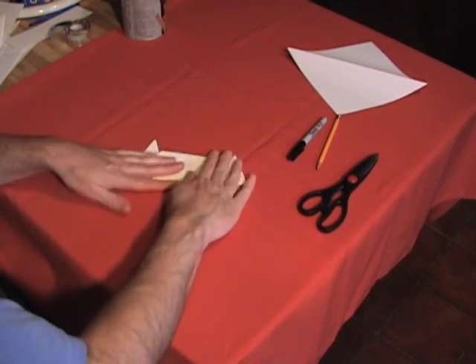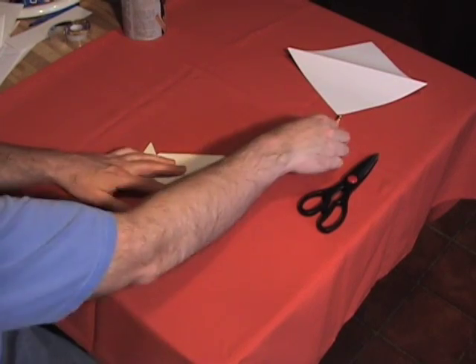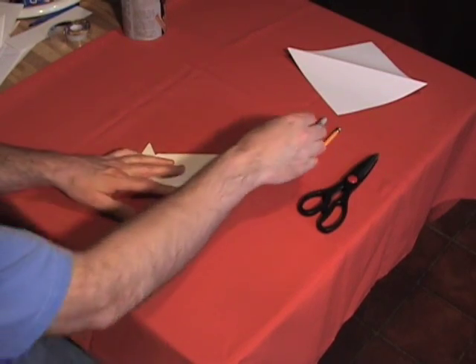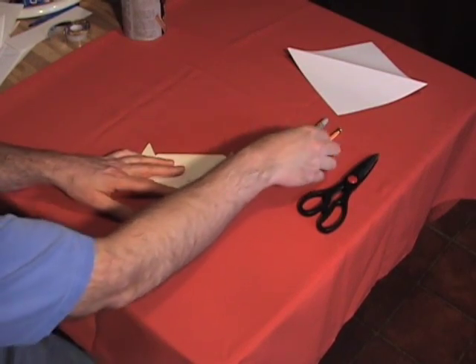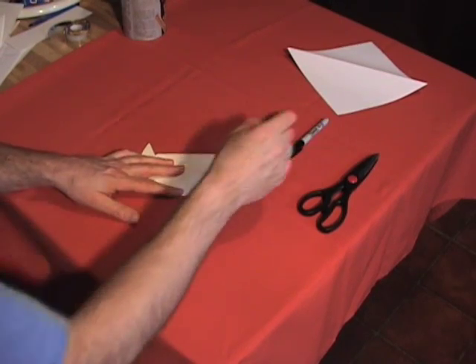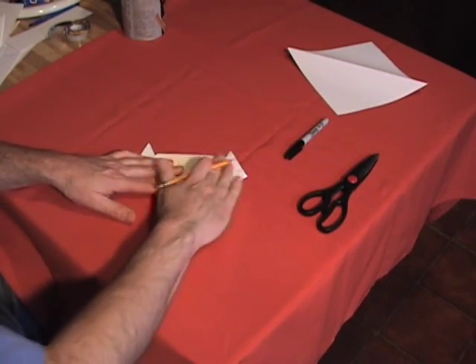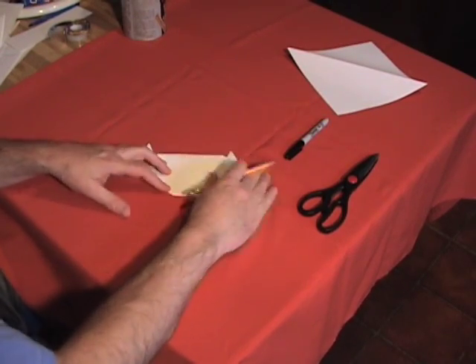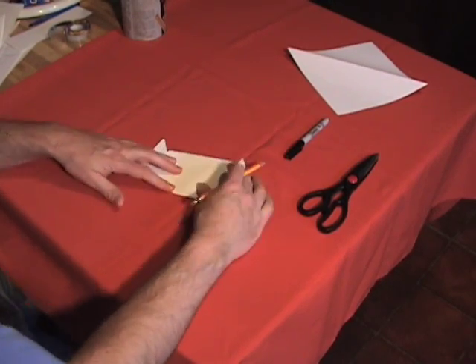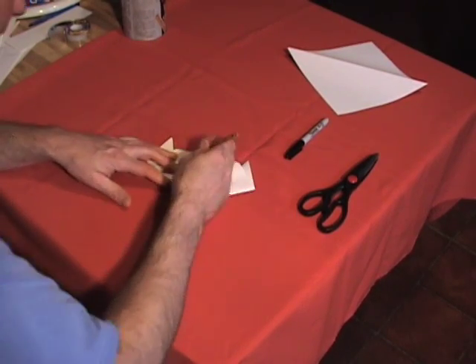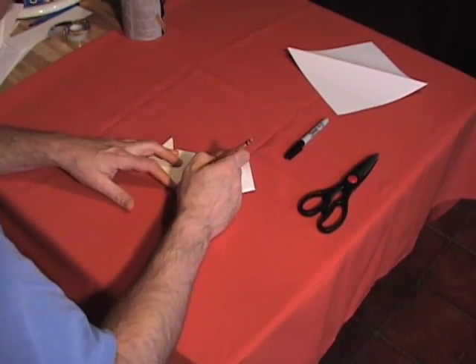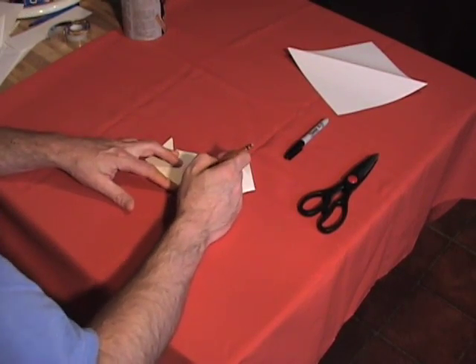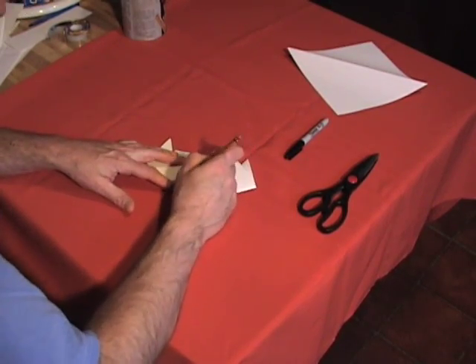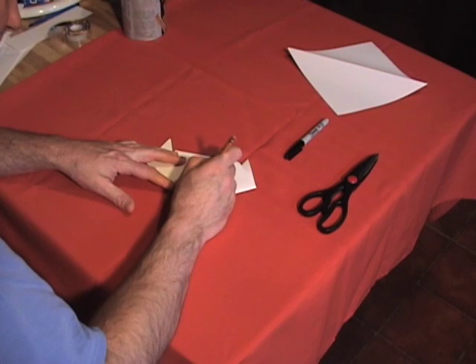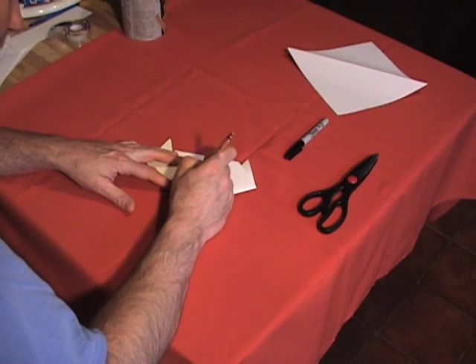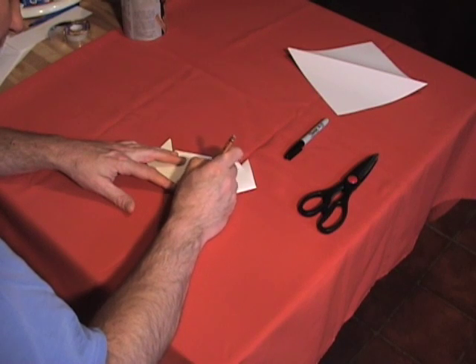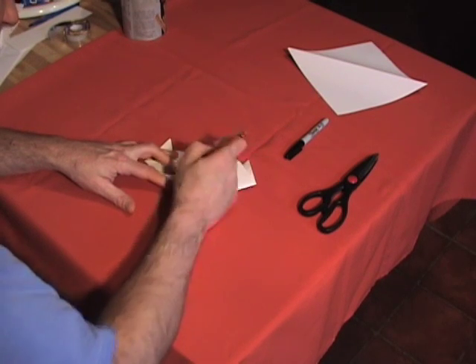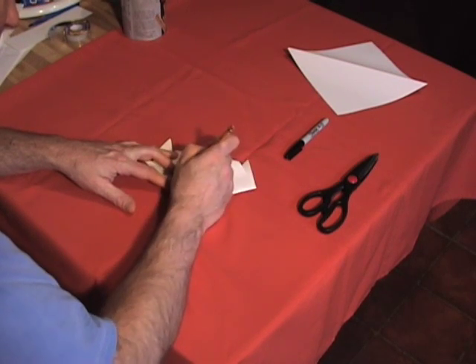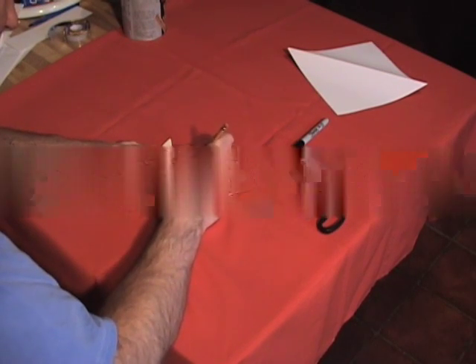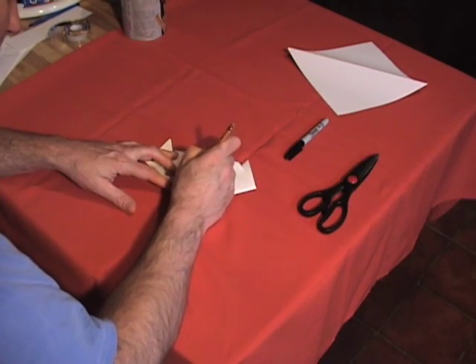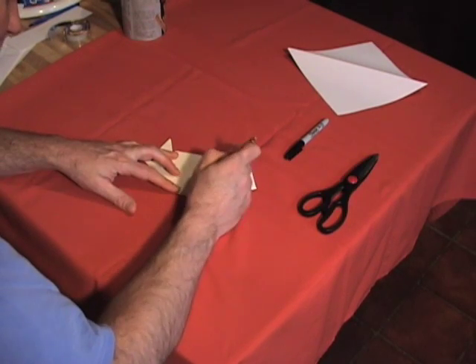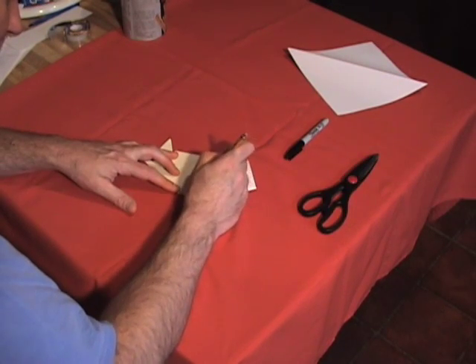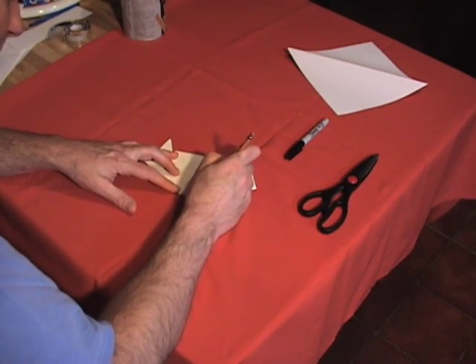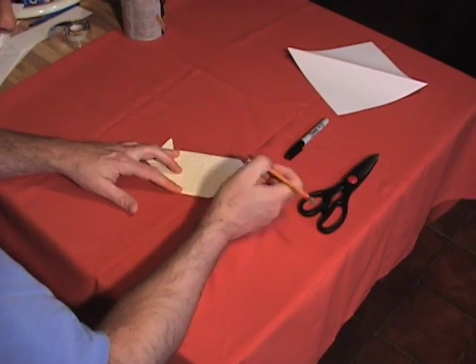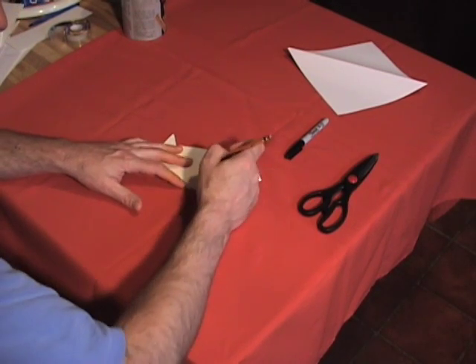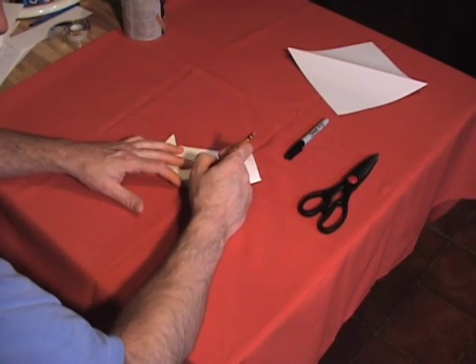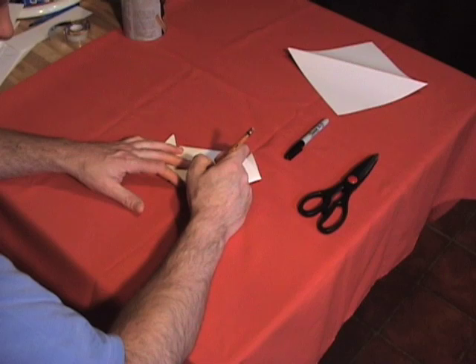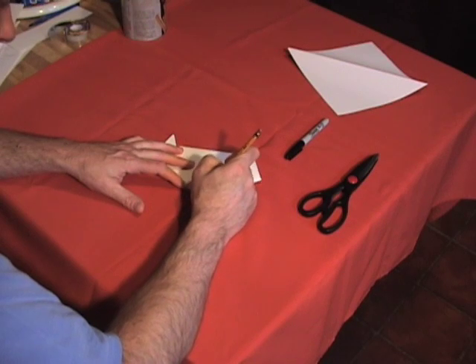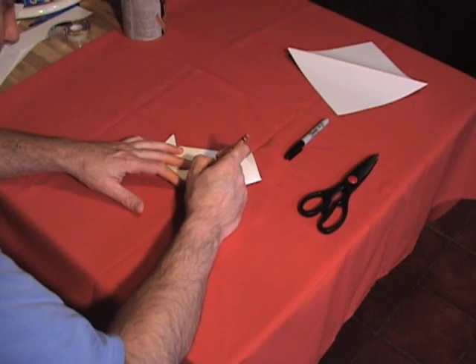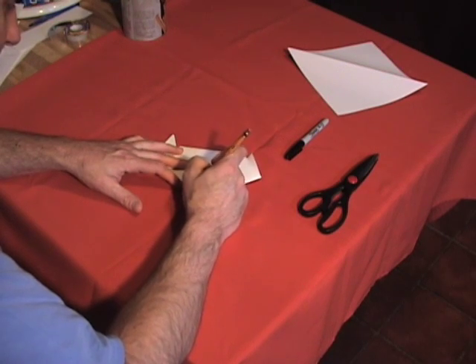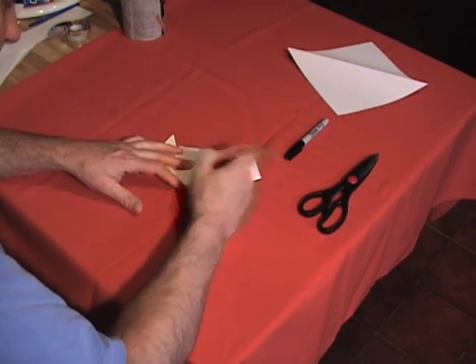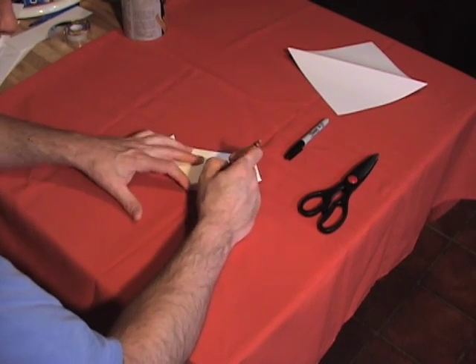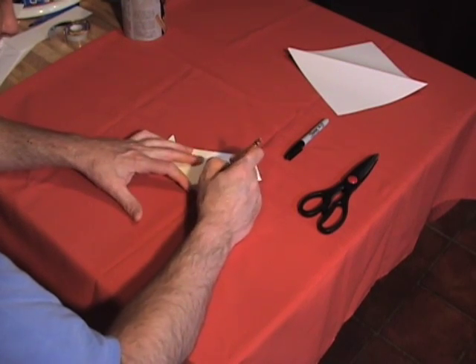Now we will draw the face. The center is the nose, and then the eyes — one there, one there. Then the mouth, and the whiskers.